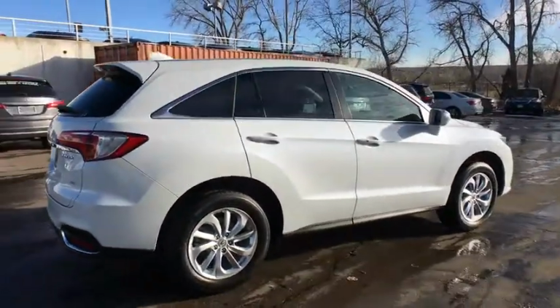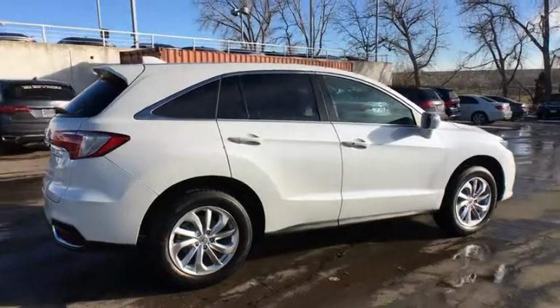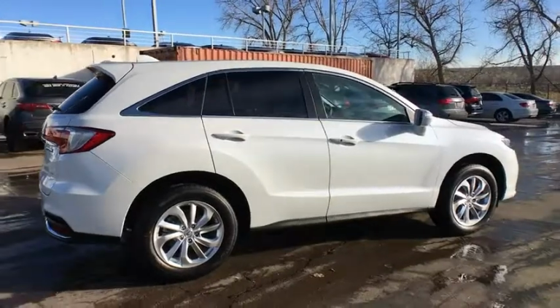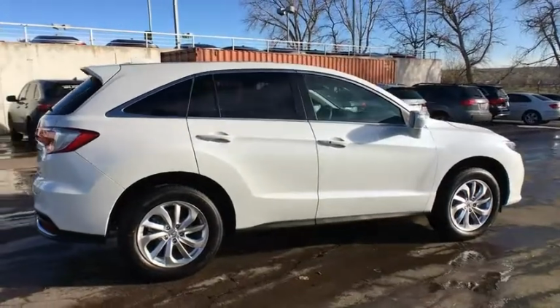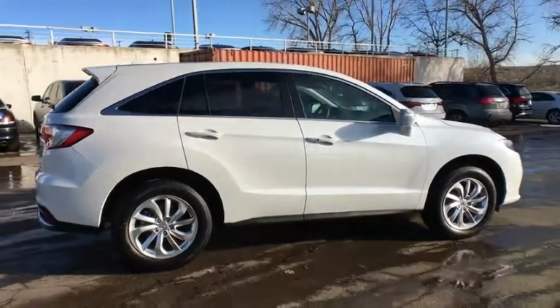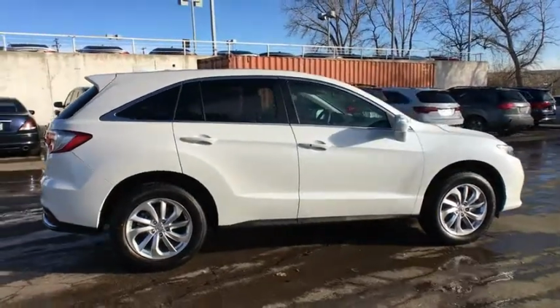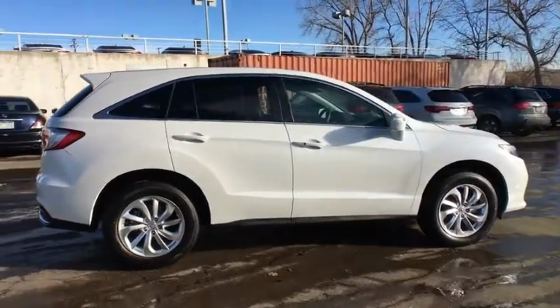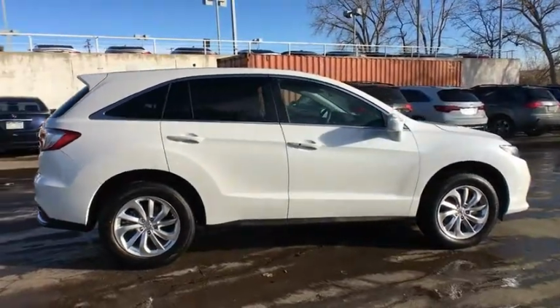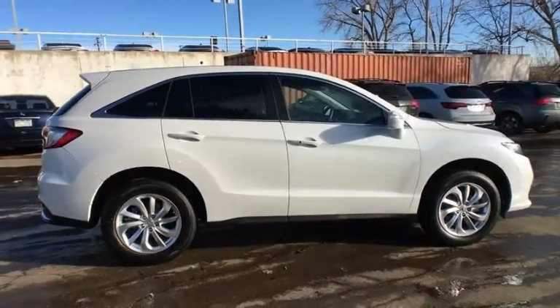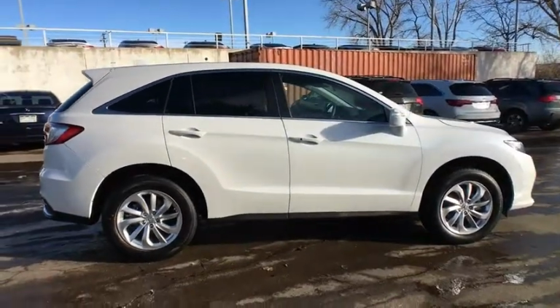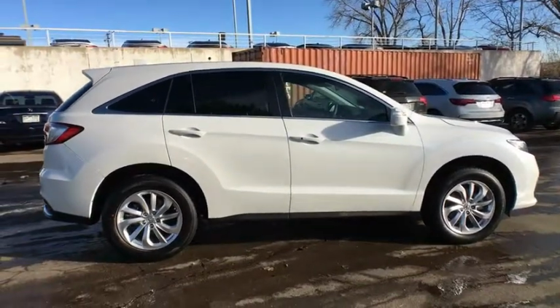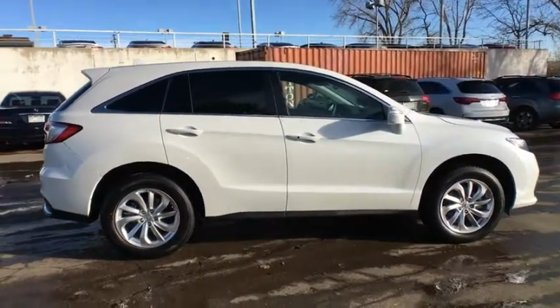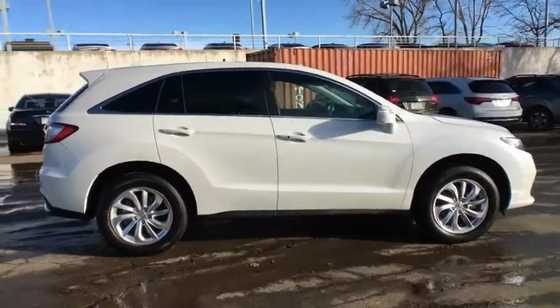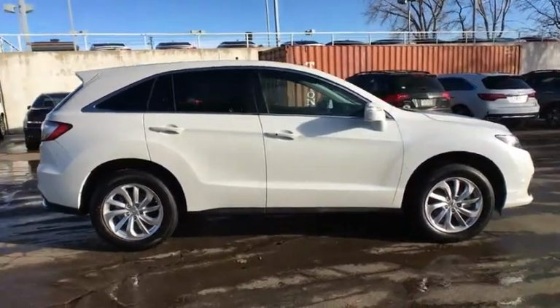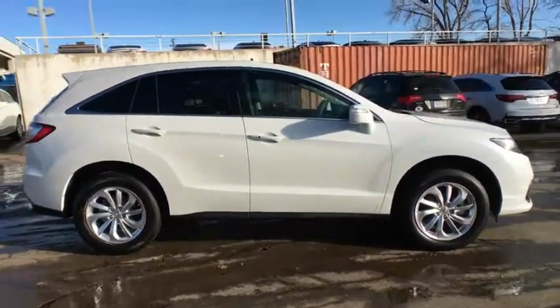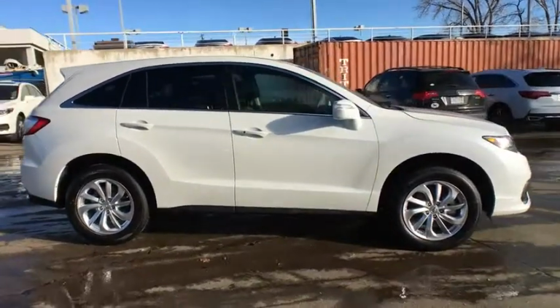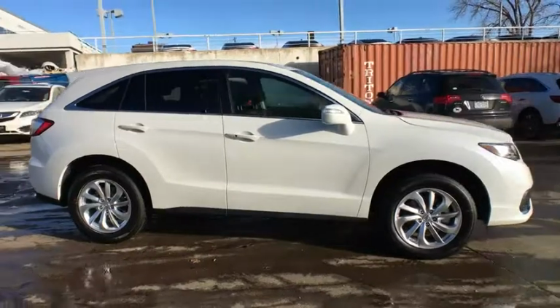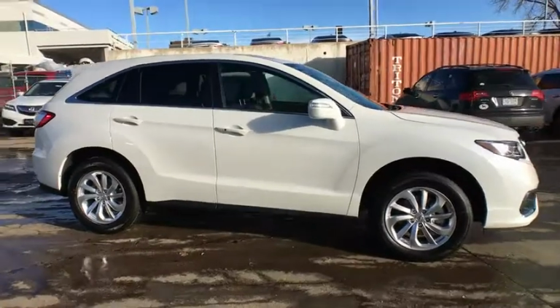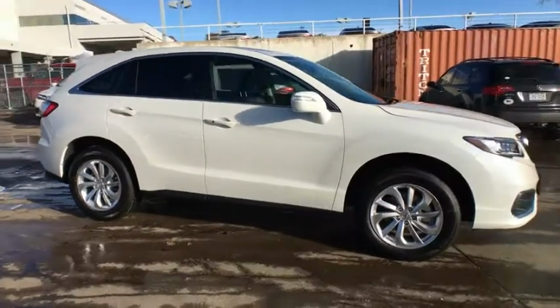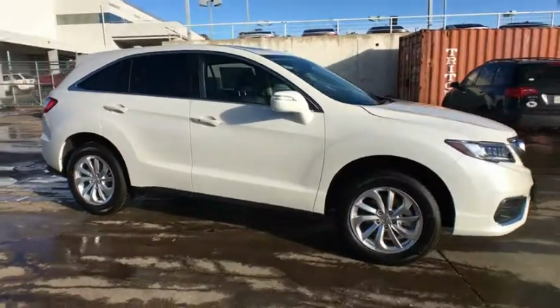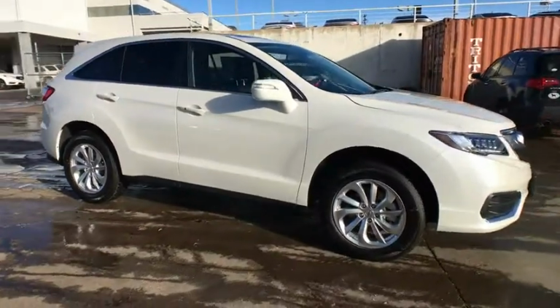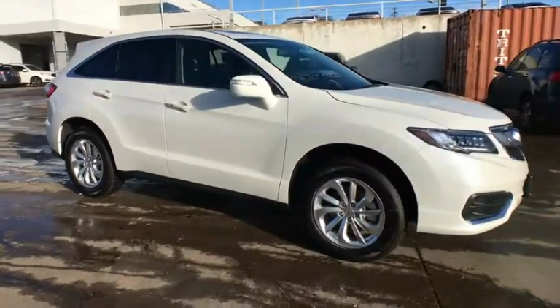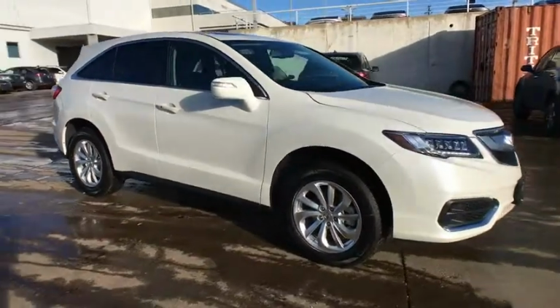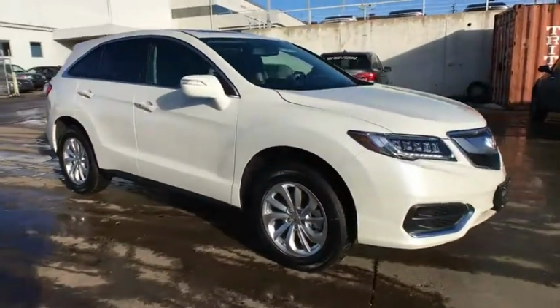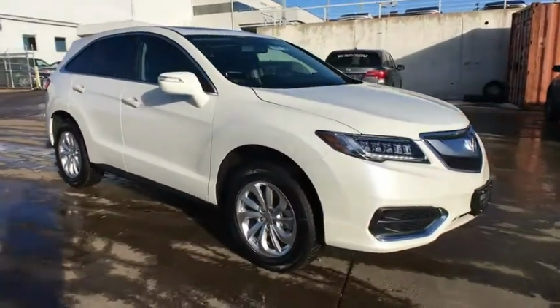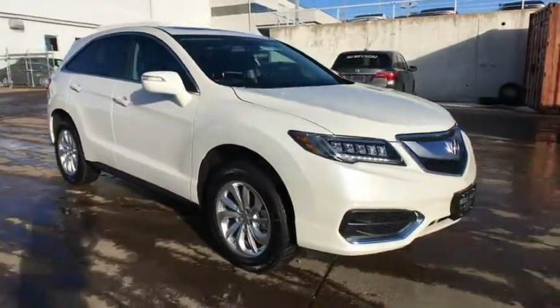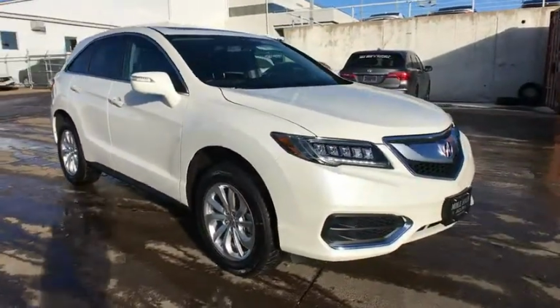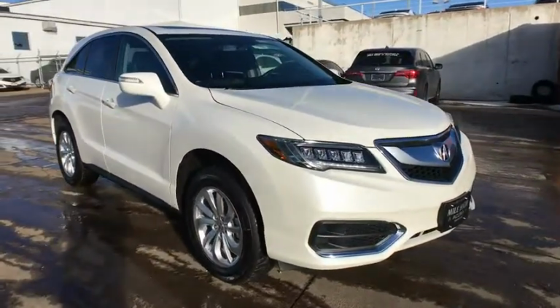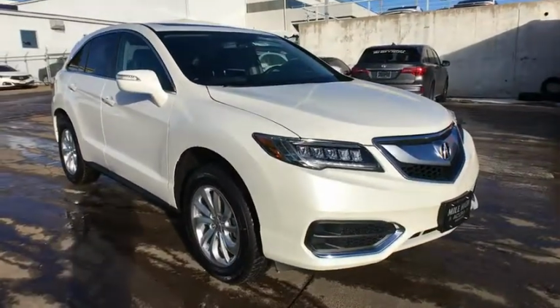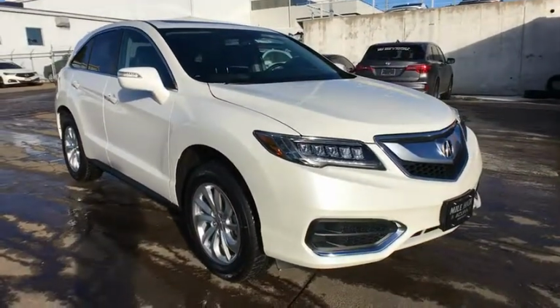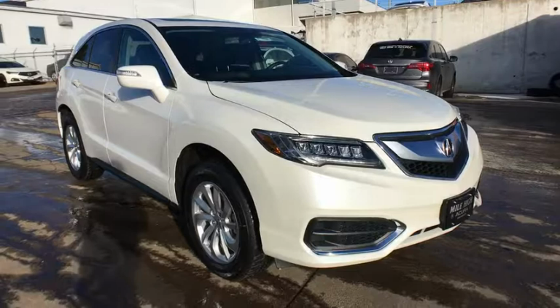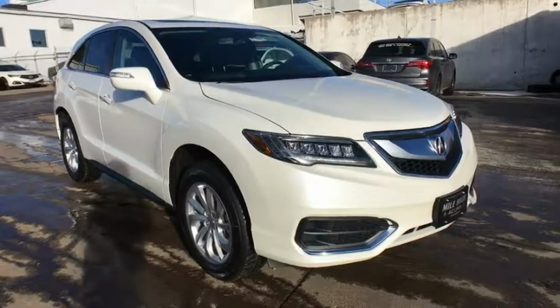Leather-wrapped steering wheel, Bluetooth, adjustable steering wheel, power steering, keyless start, four-wheel disc brakes, floor mats, cruise control, auto-dimming rear-view mirror, aluminum wheels.